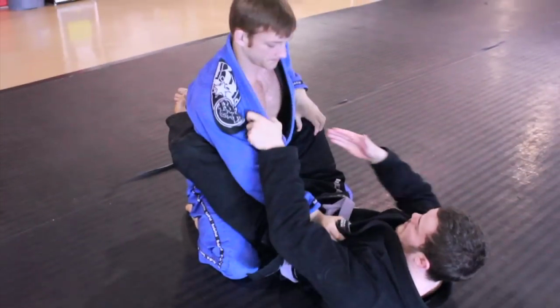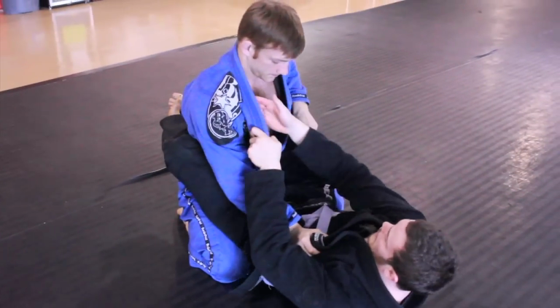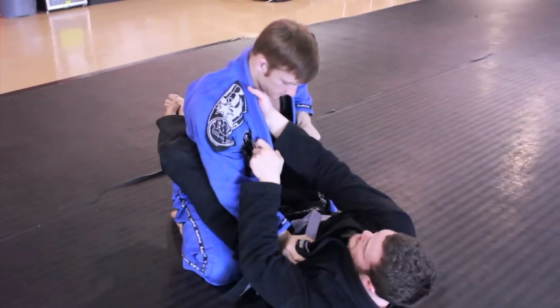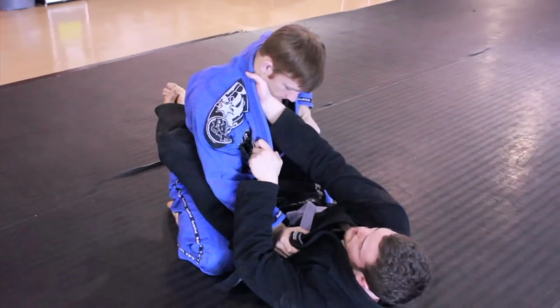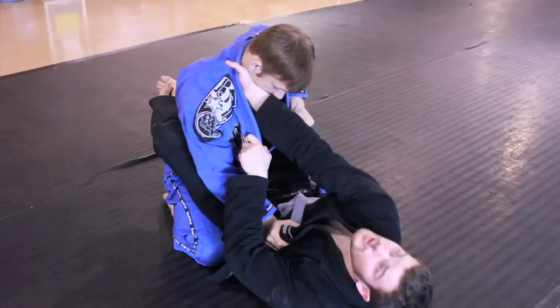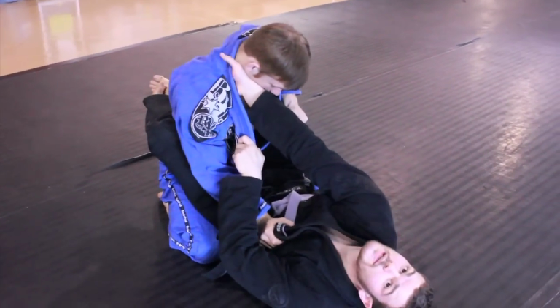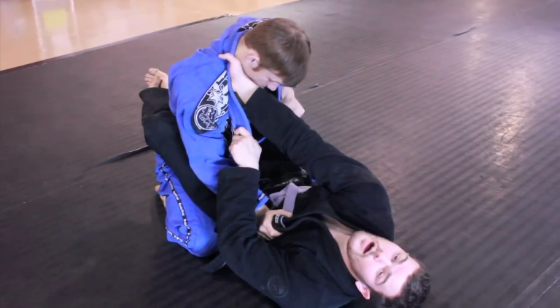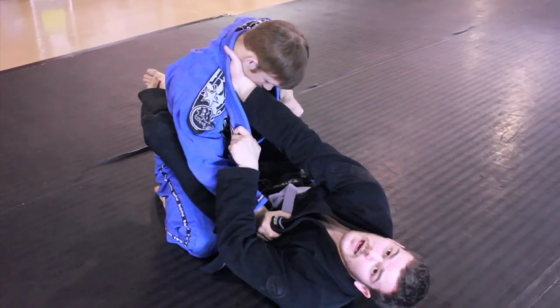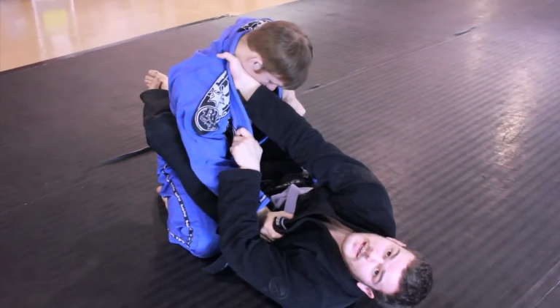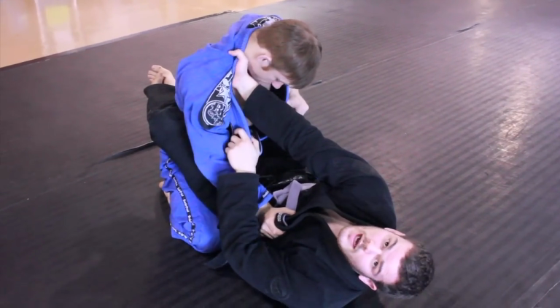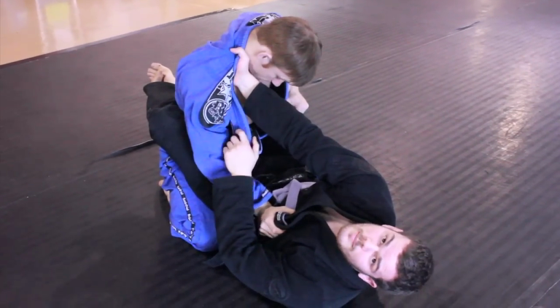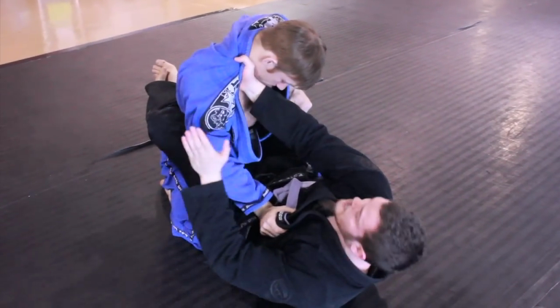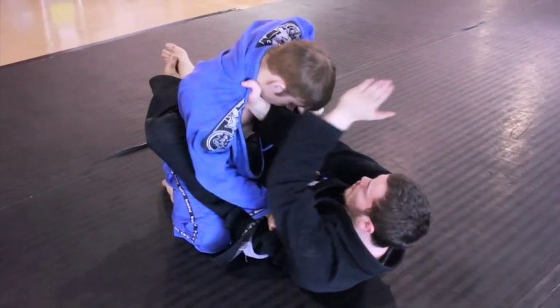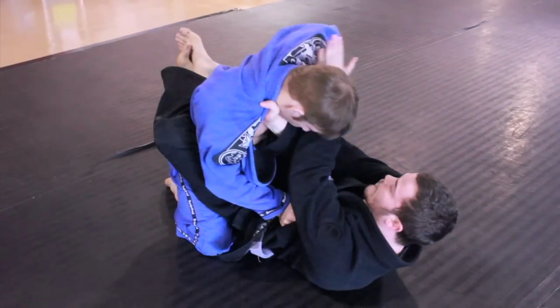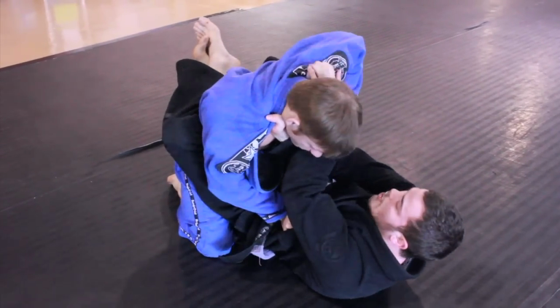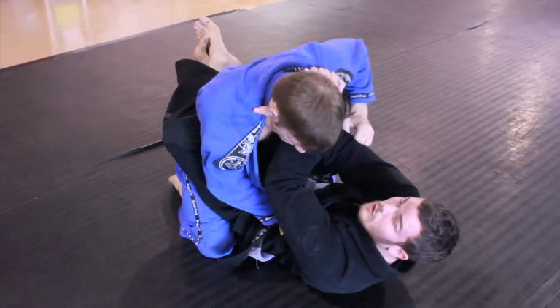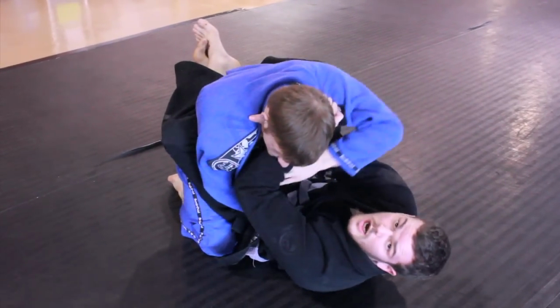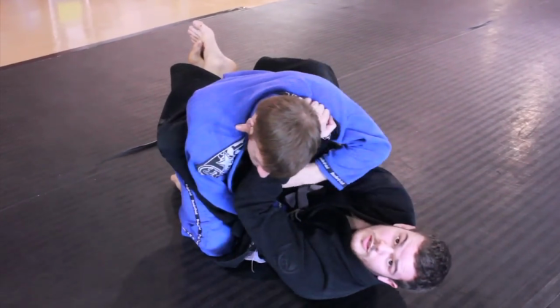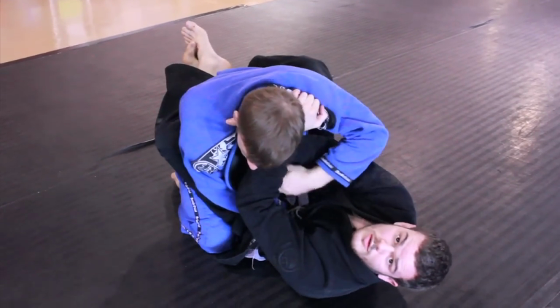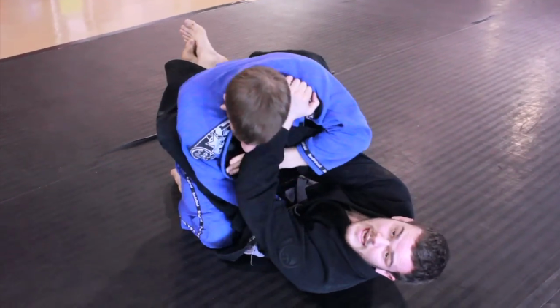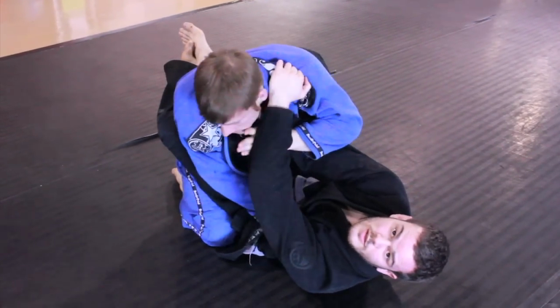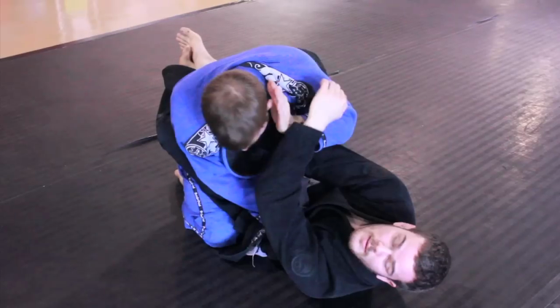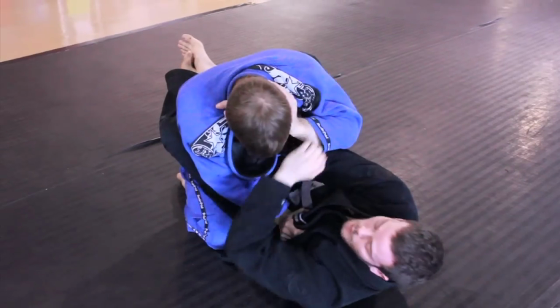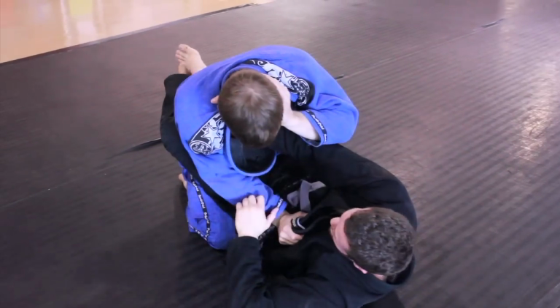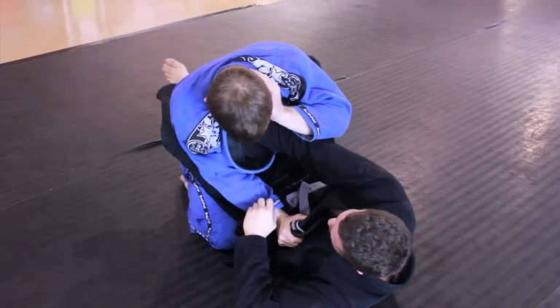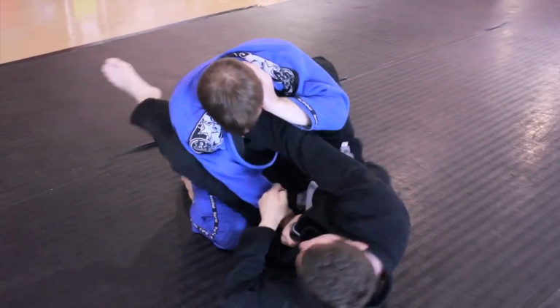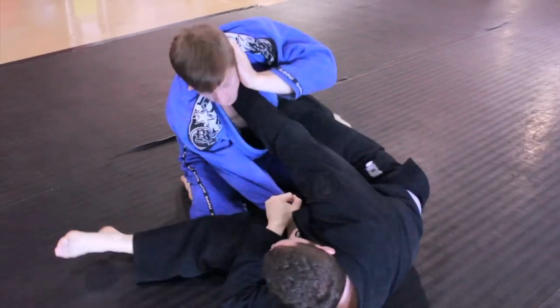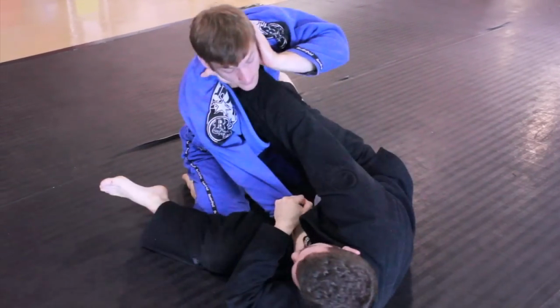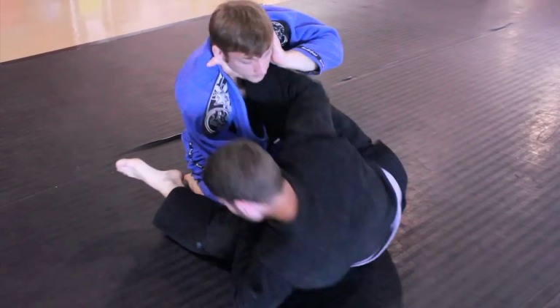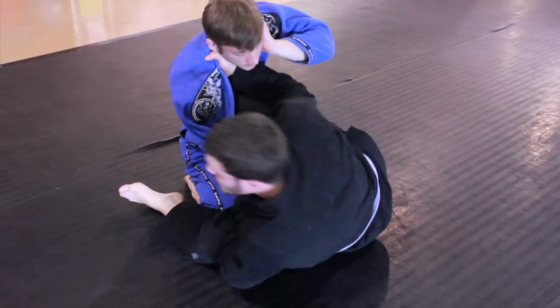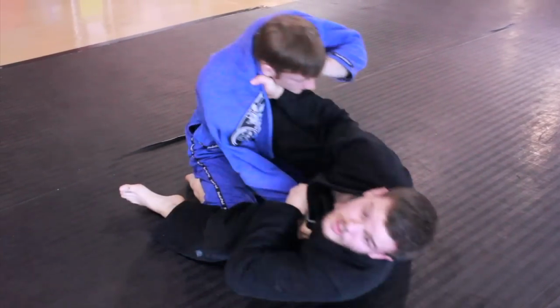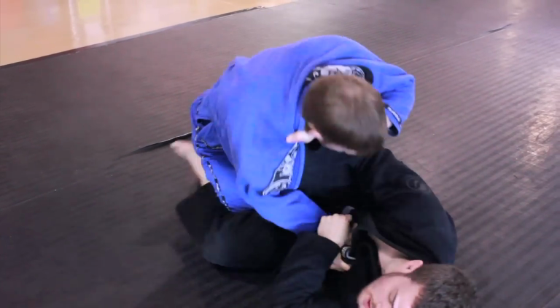I like this grip too because often times it gives the guy the impression that you're going for your cross collar choke. Exactly. So you make him think one thing and go into another.